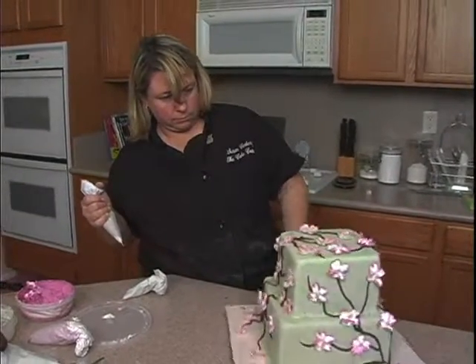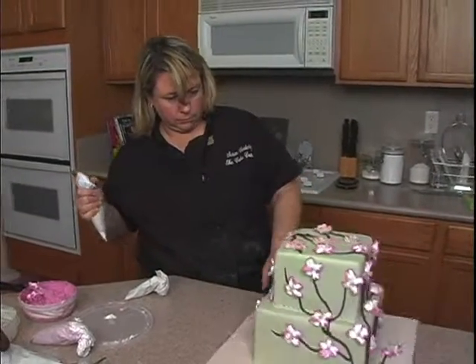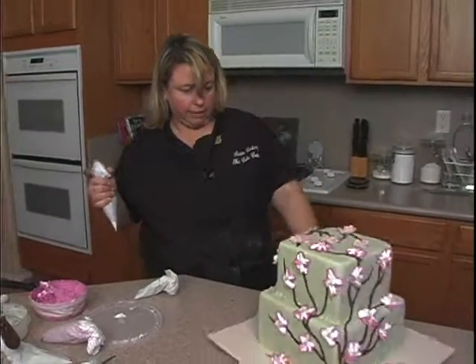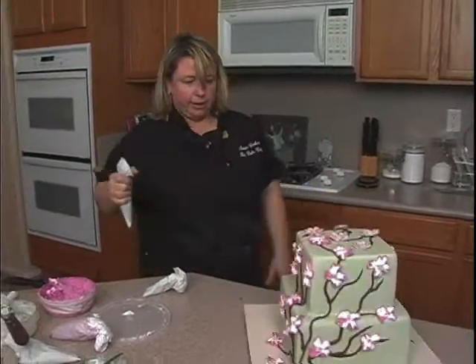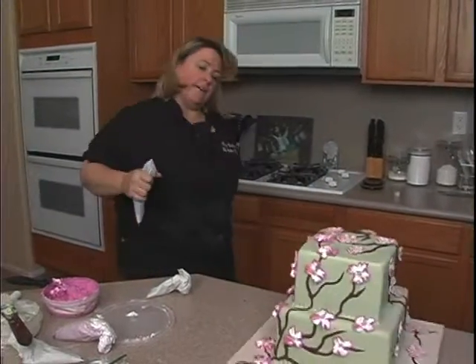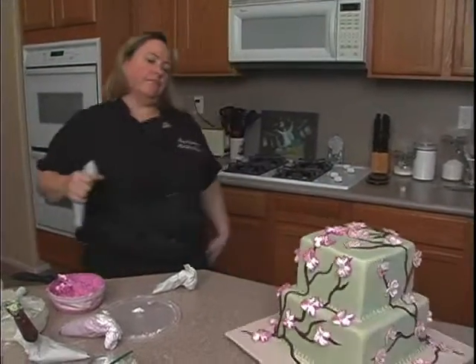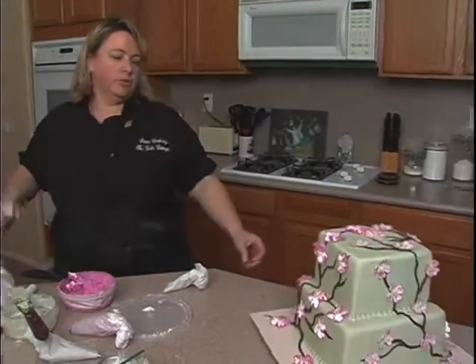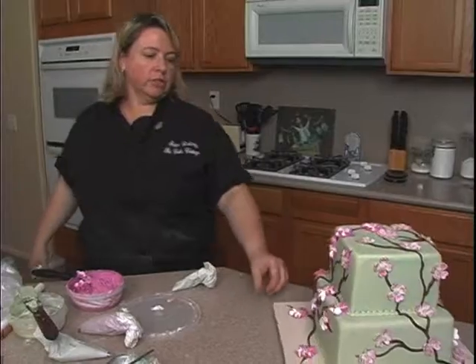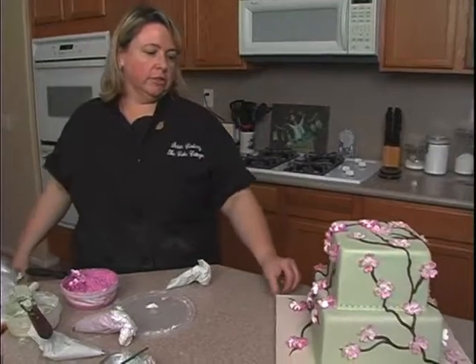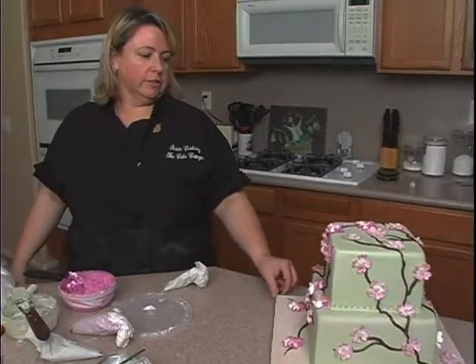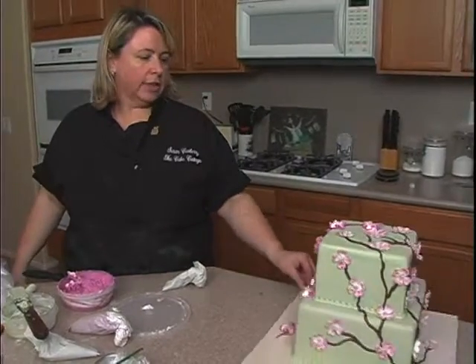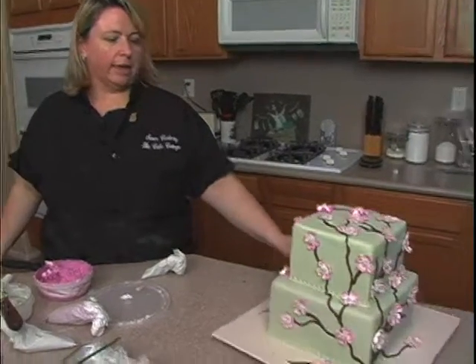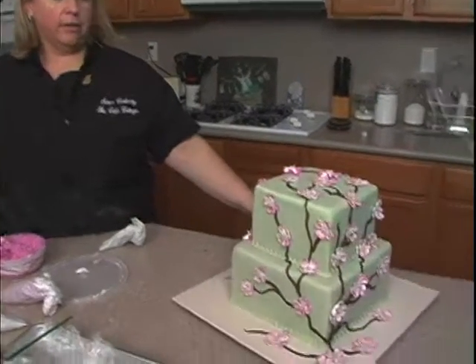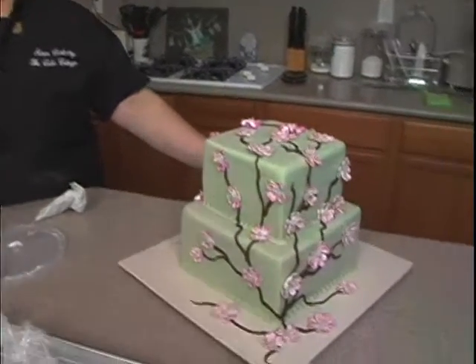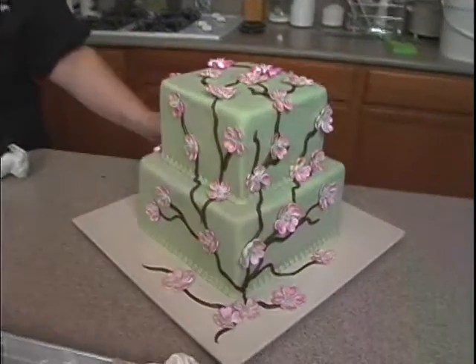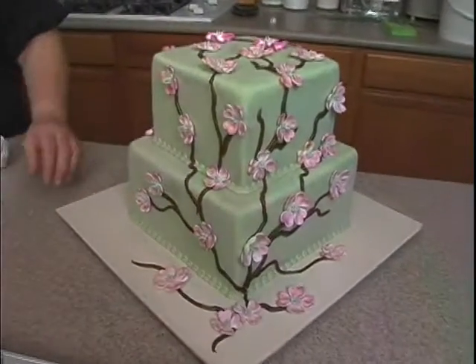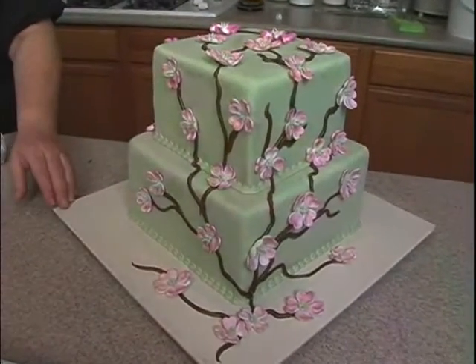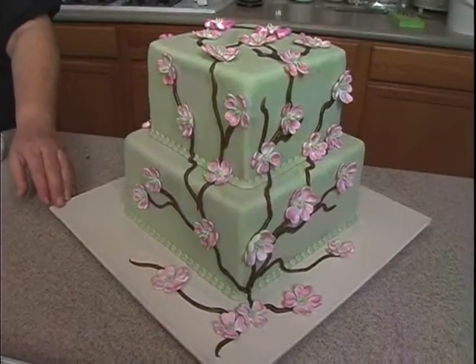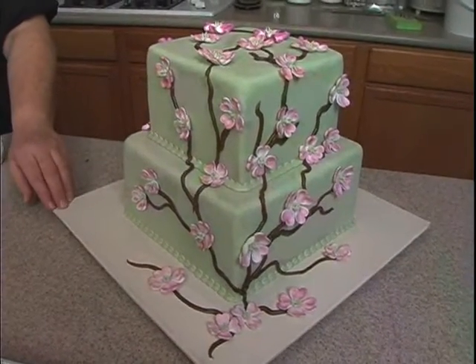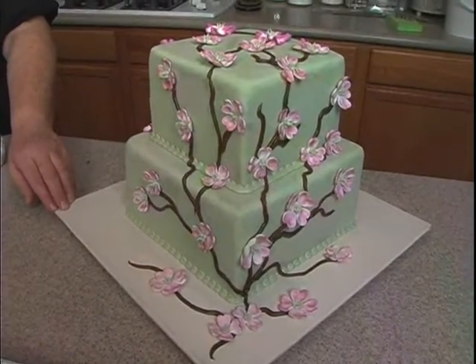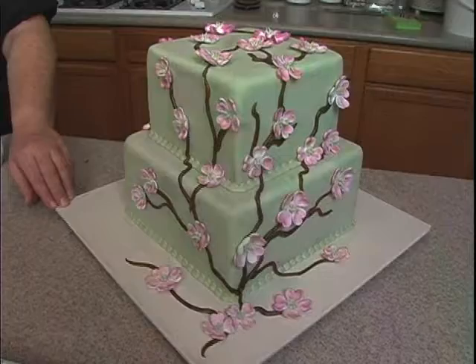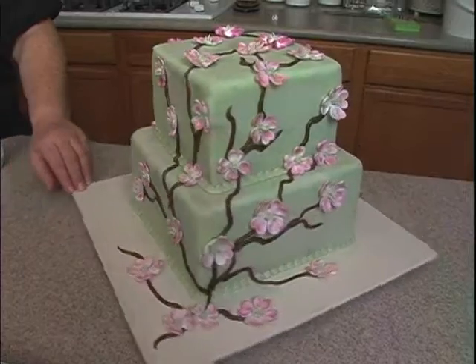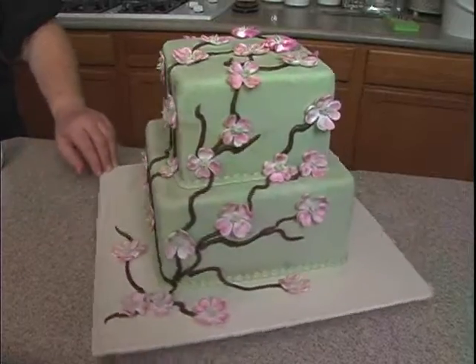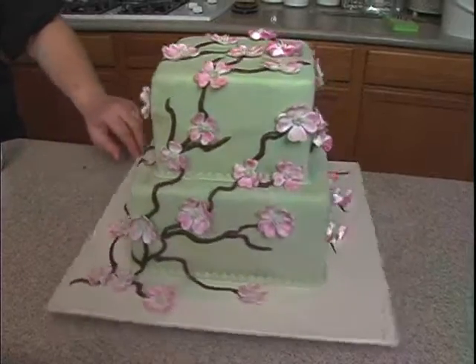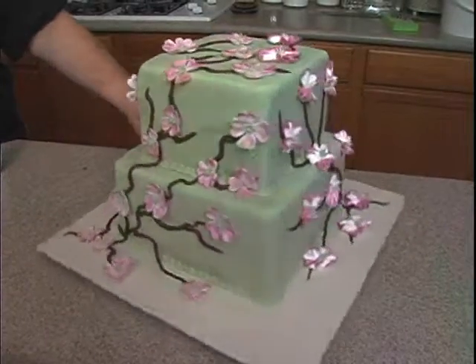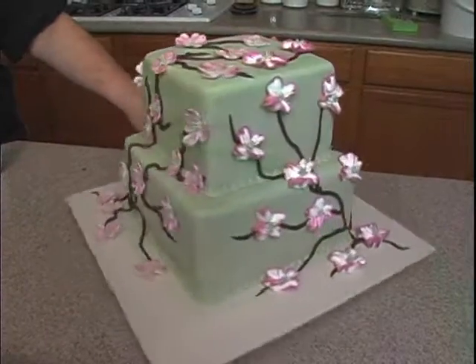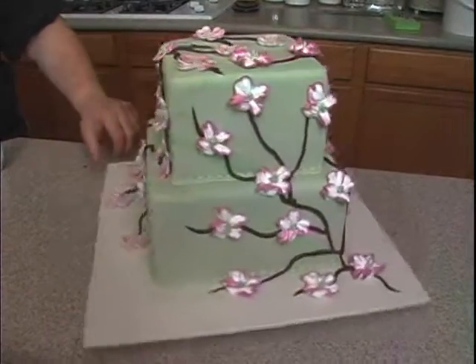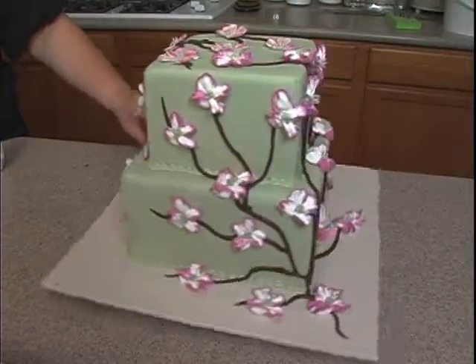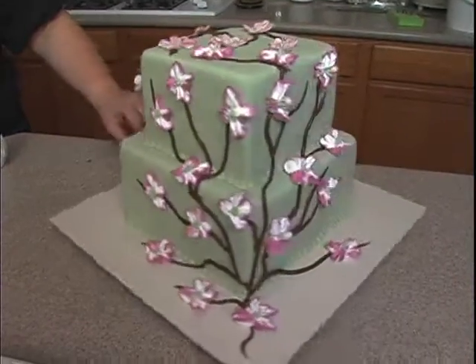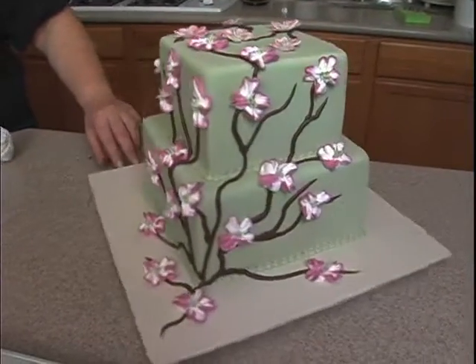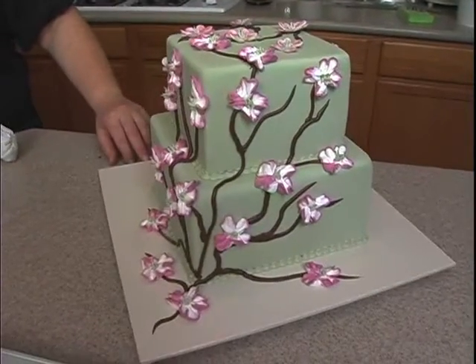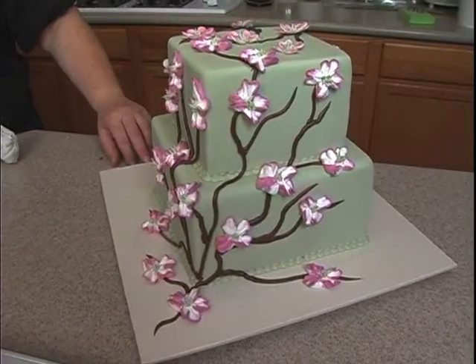All right, there we have two versions — same cake. Fondant flowers and buttercream flowers.